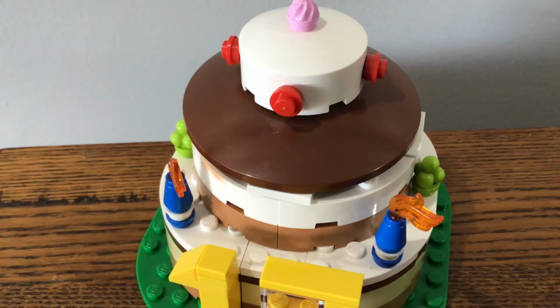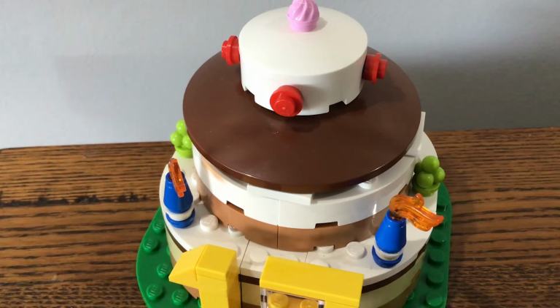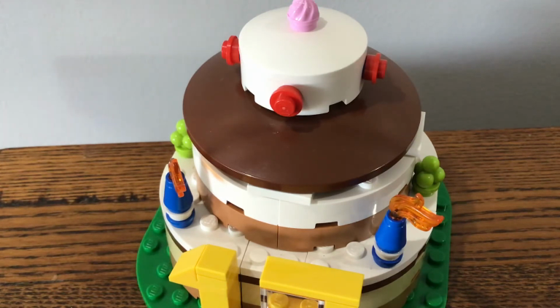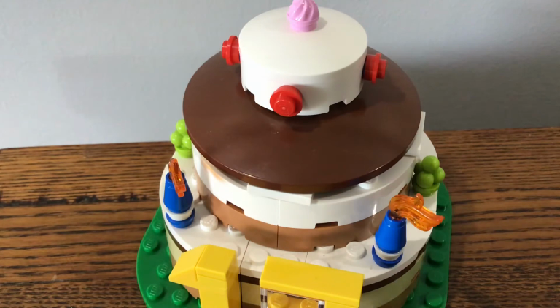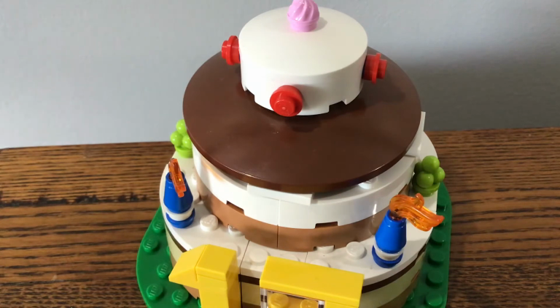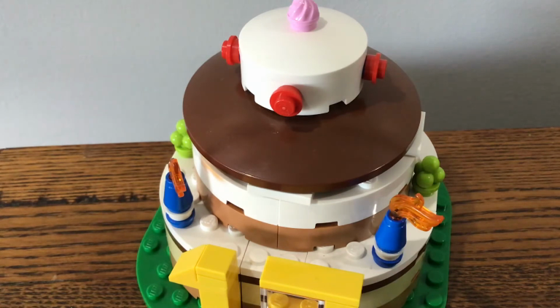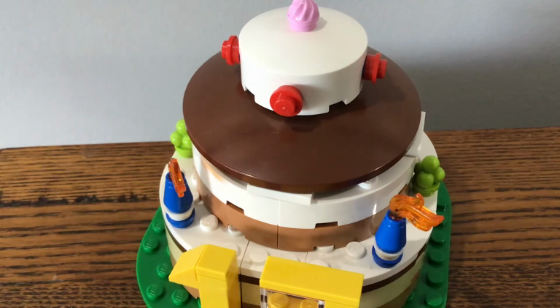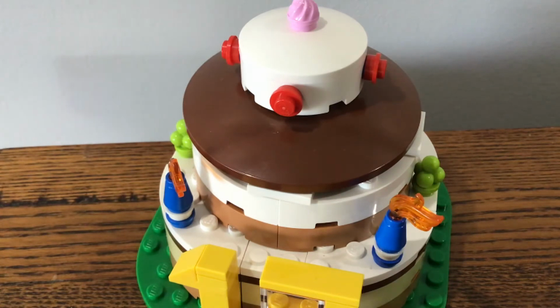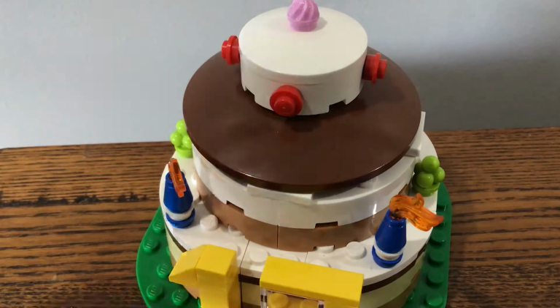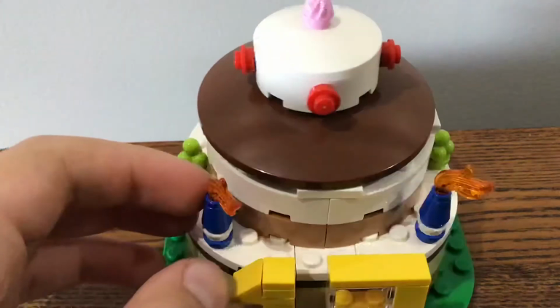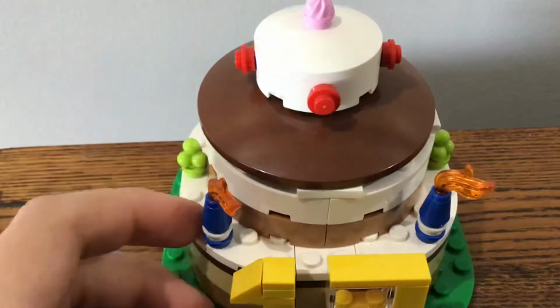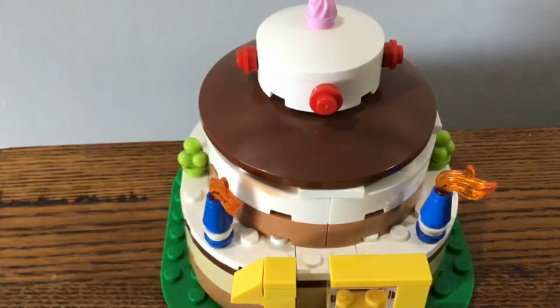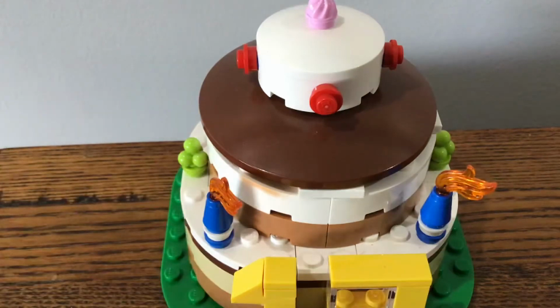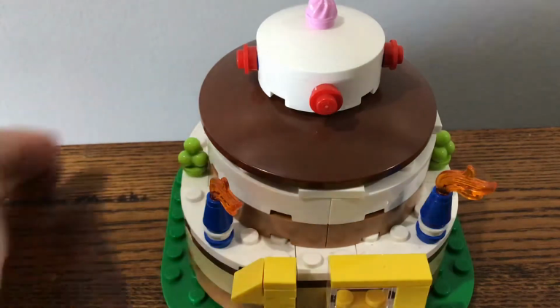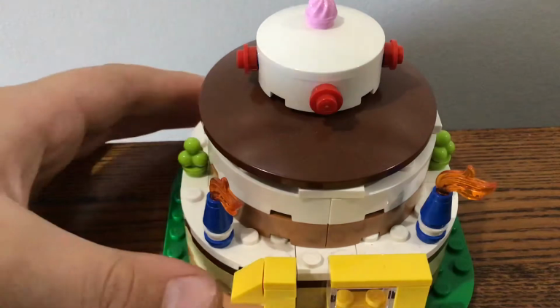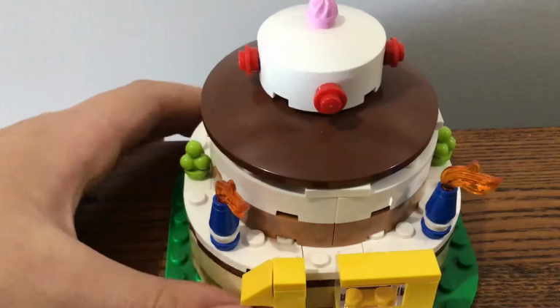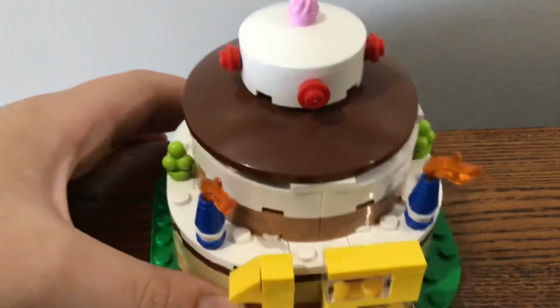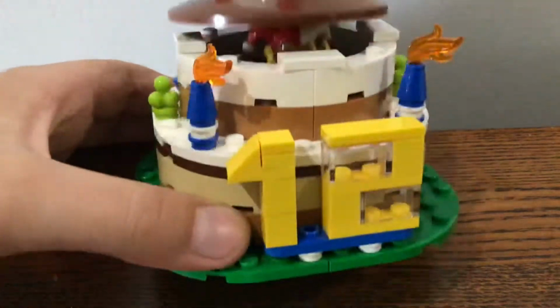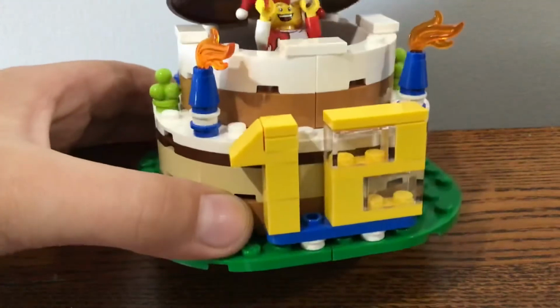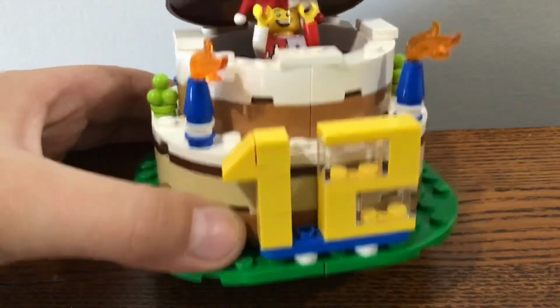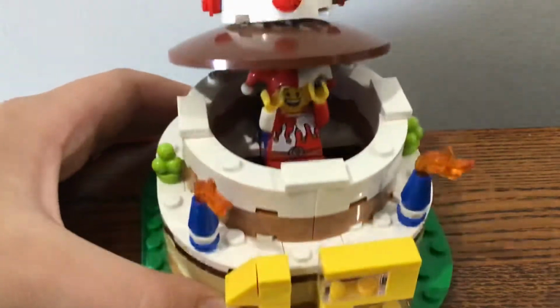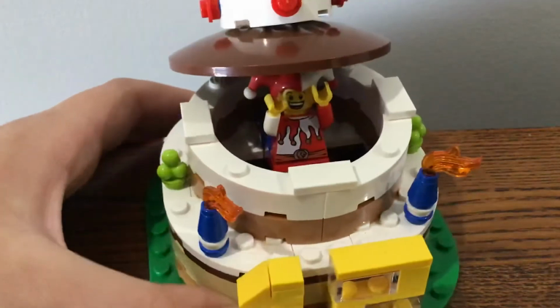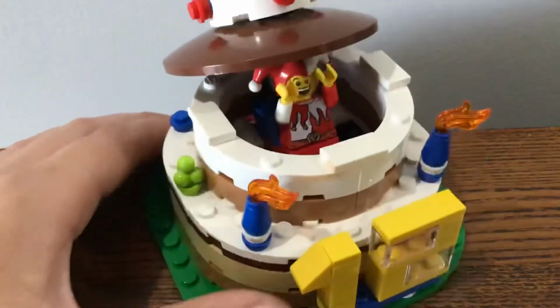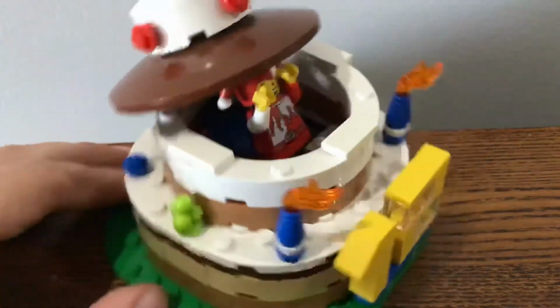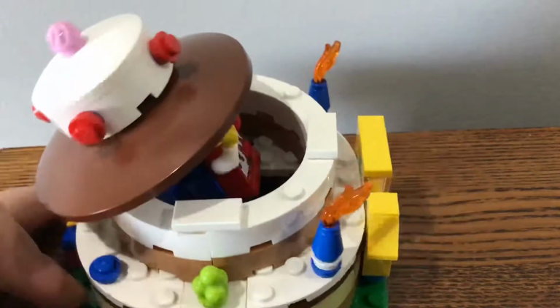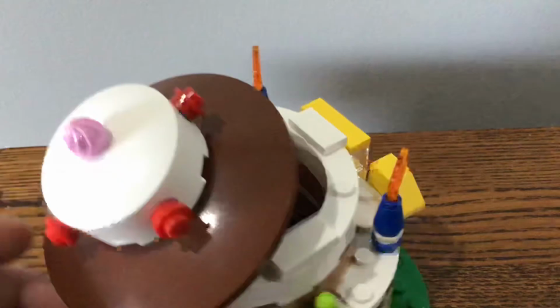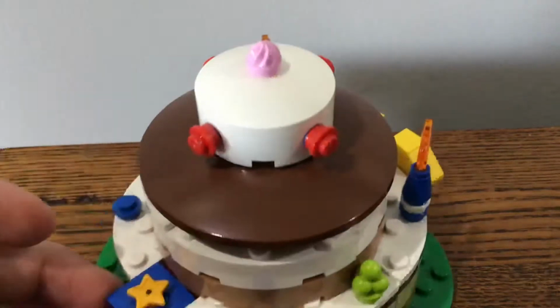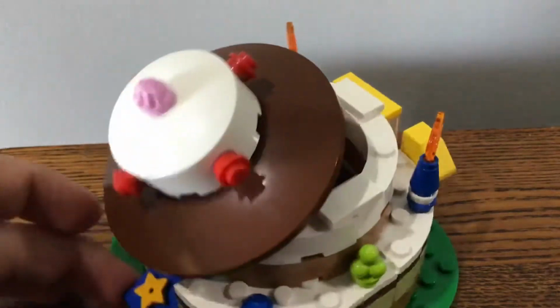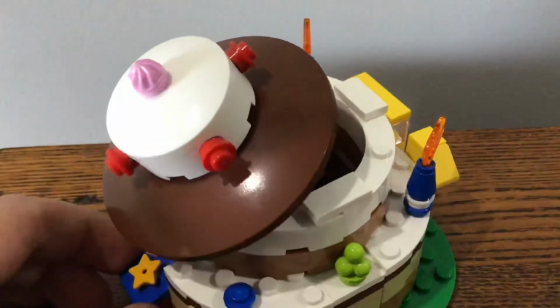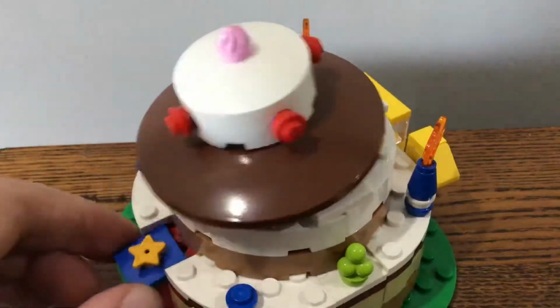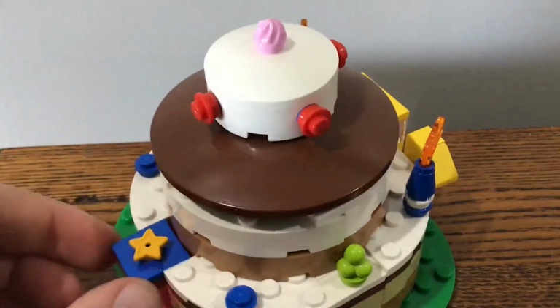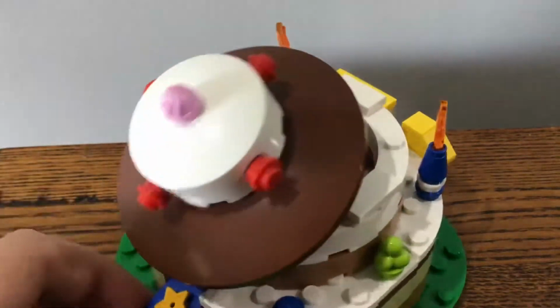So let me show you what the set looks like. We've got two candles, and also this piece which shows my age number, and it pops up. This part comes down and goes up, and goes down and goes up.